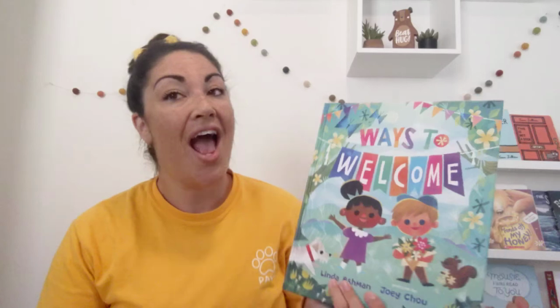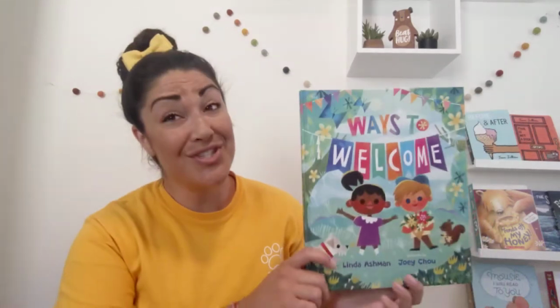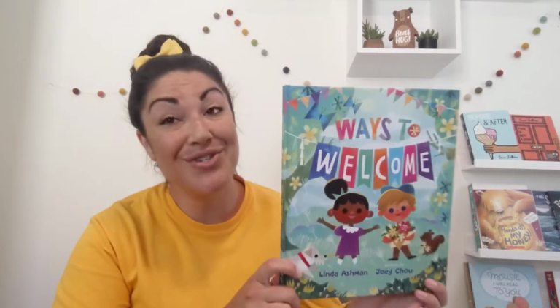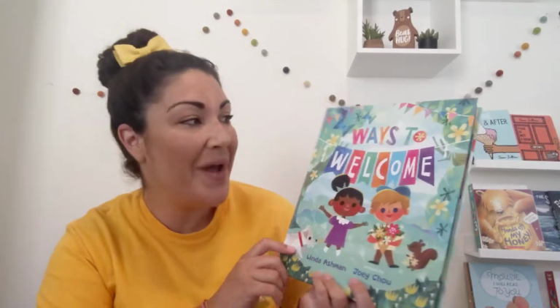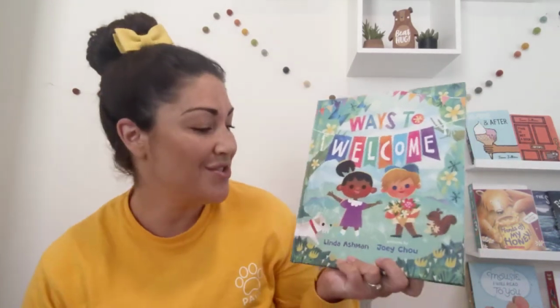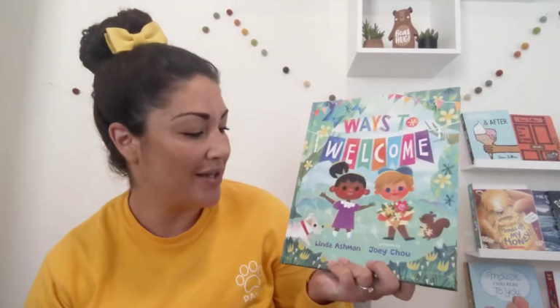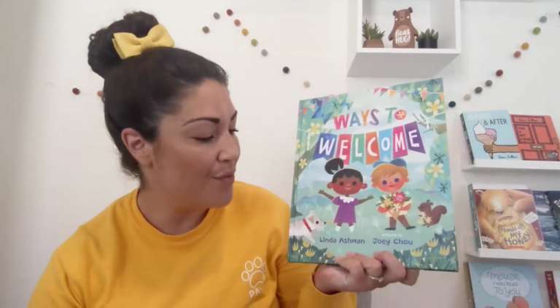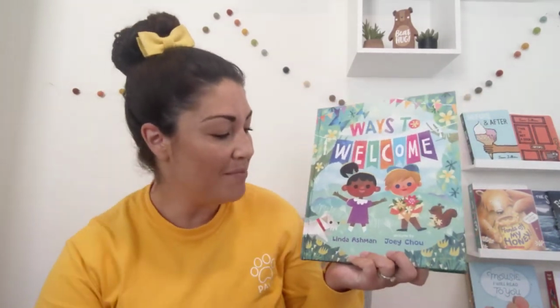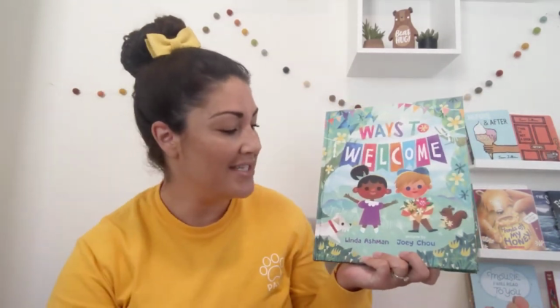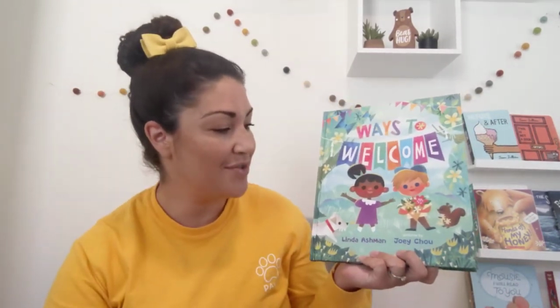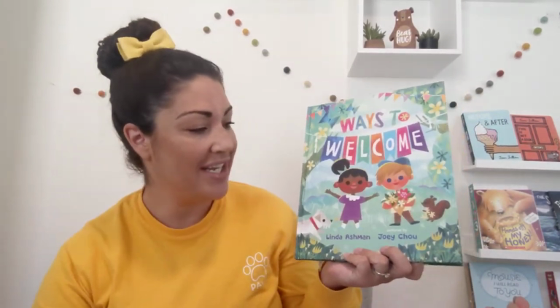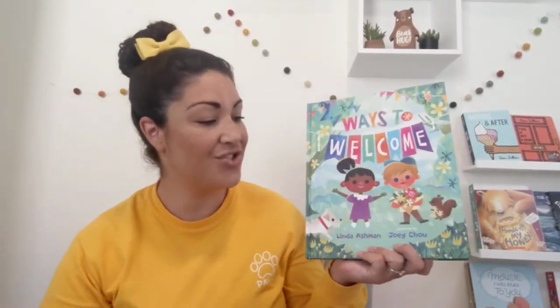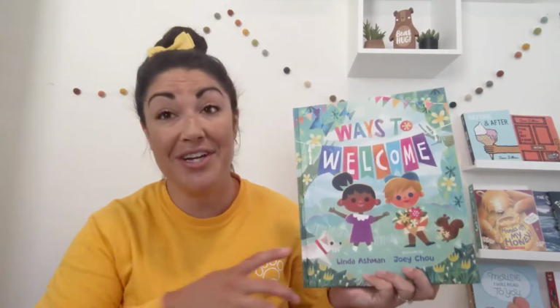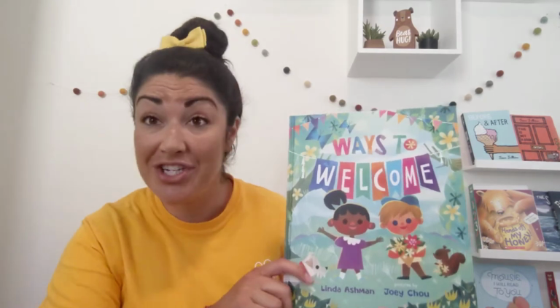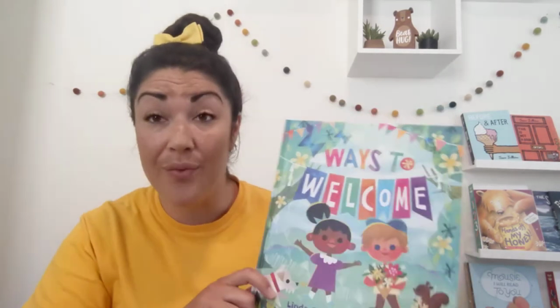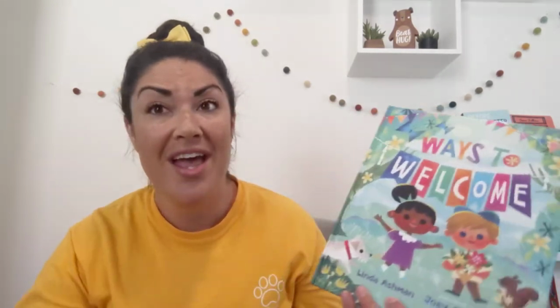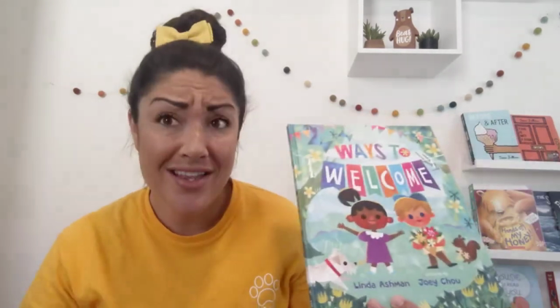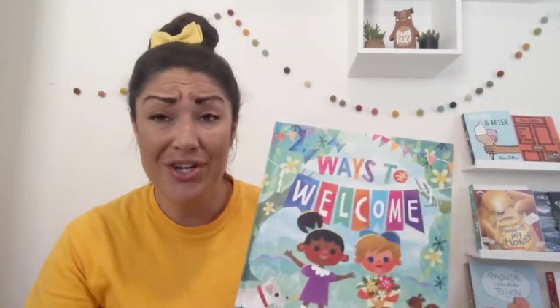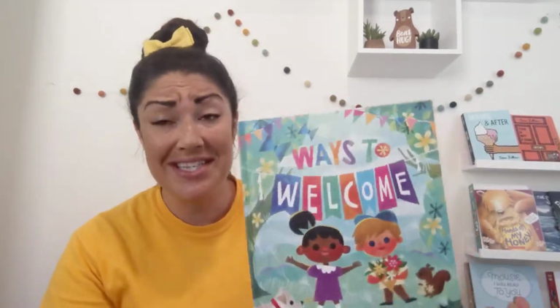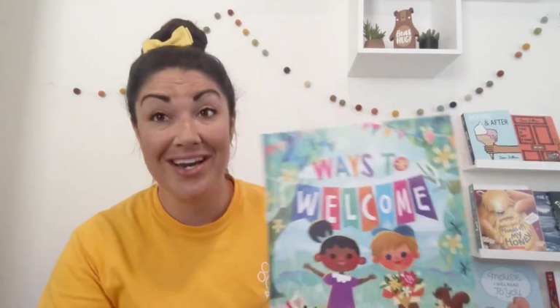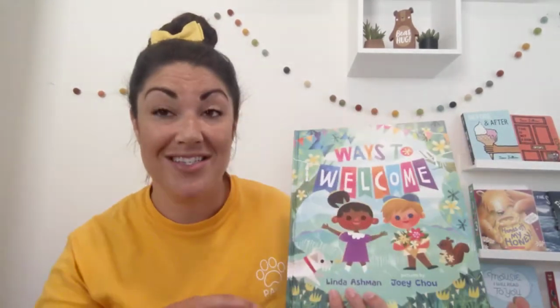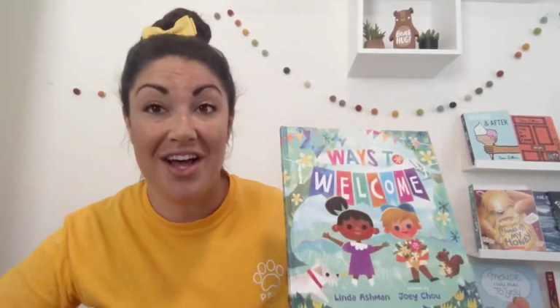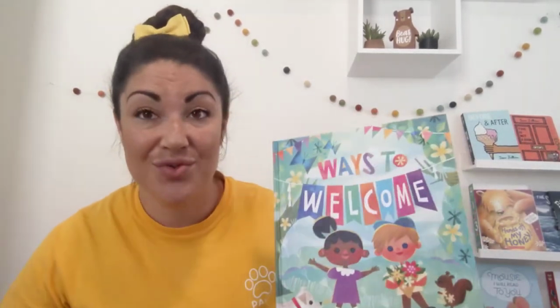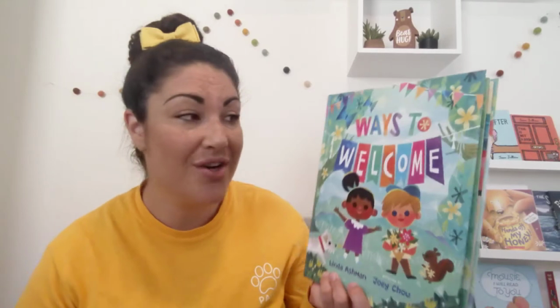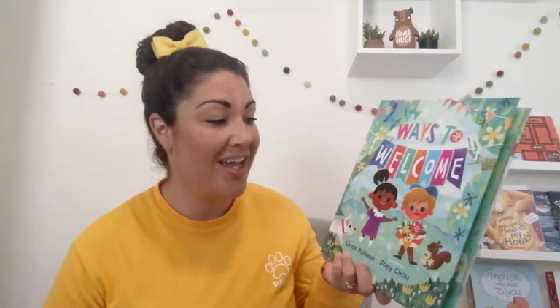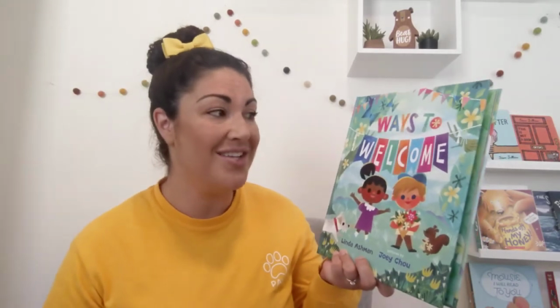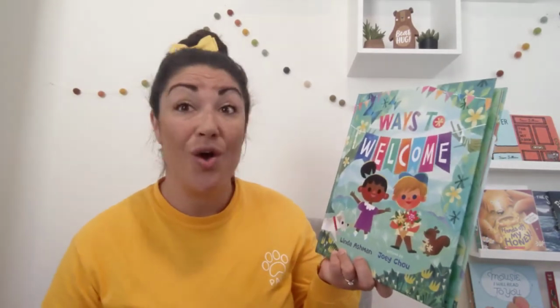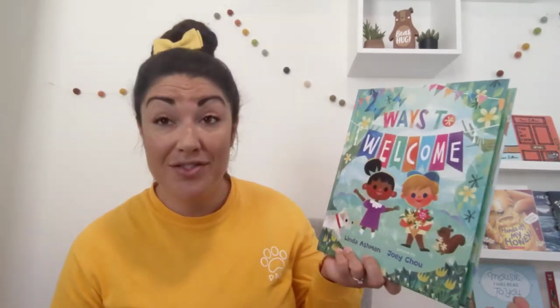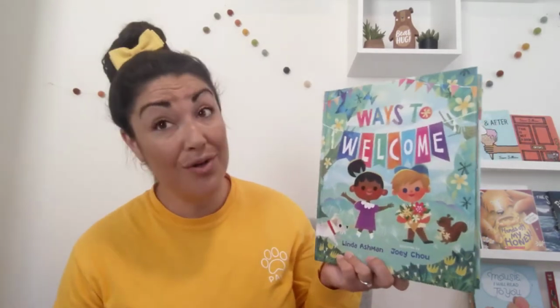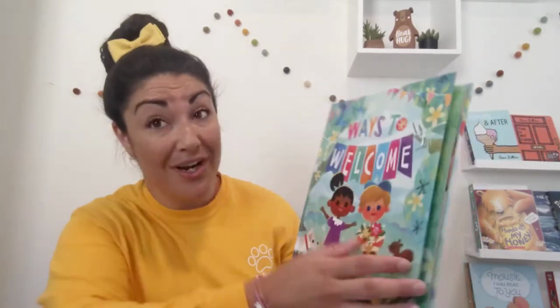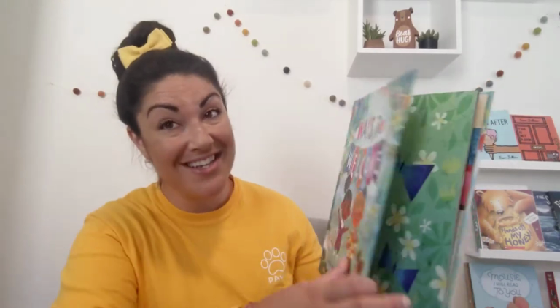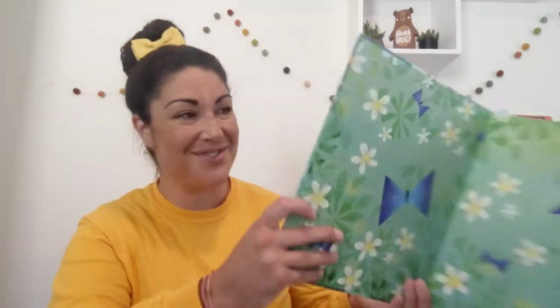Today's story is called Ways to Welcome, written by Linda Ashman and illustrated by Joey Chow. I thought this would be a great selection as a lot of schools start back and we have to welcome new friends to the classroom.